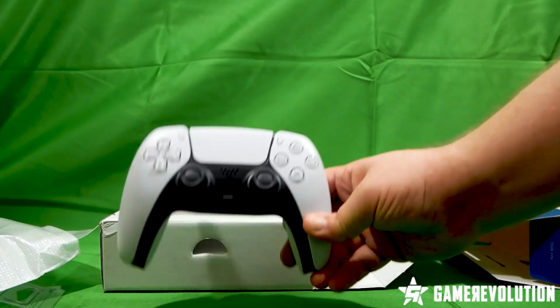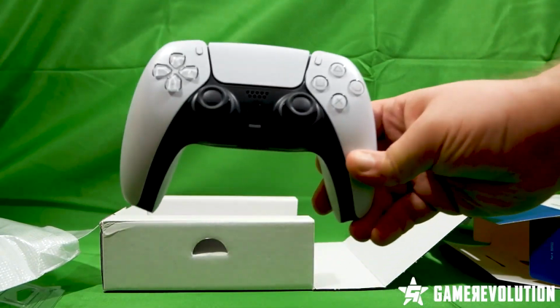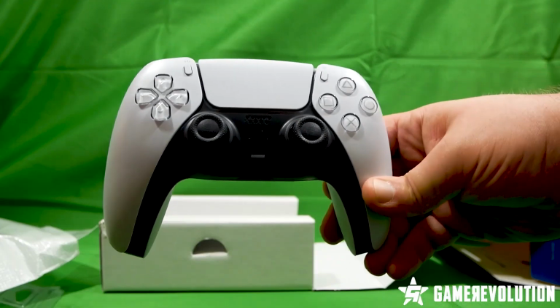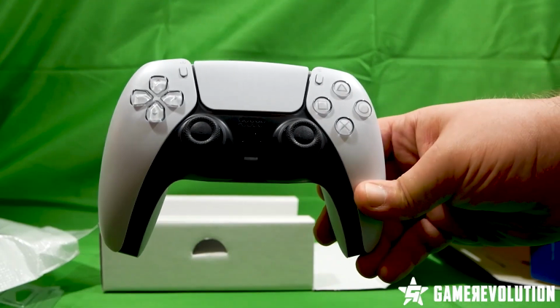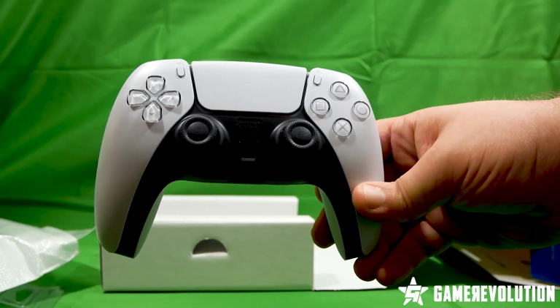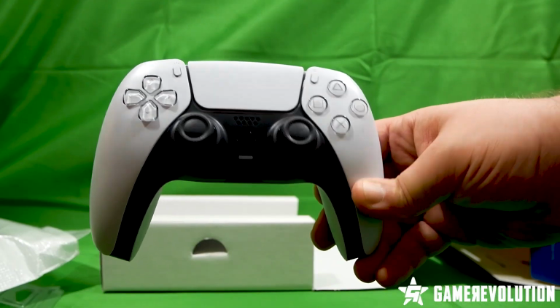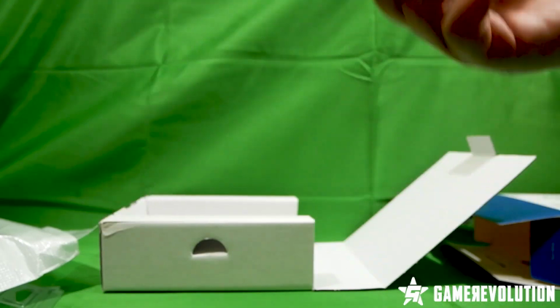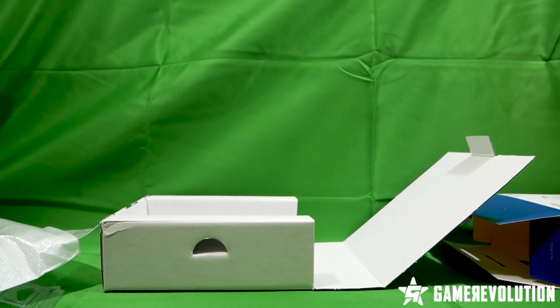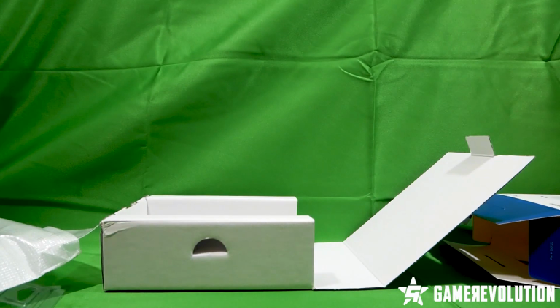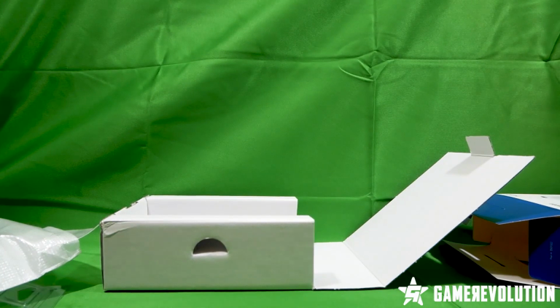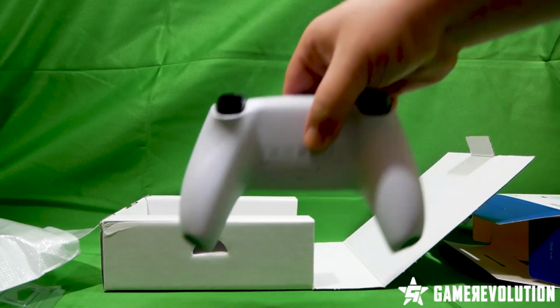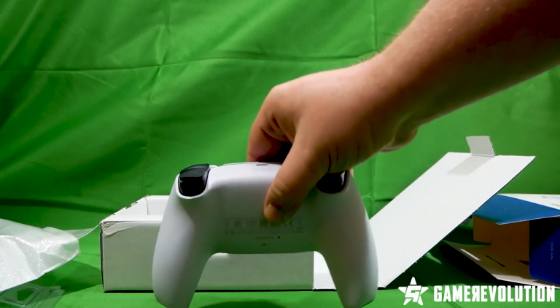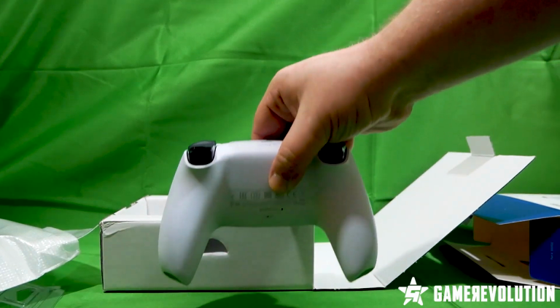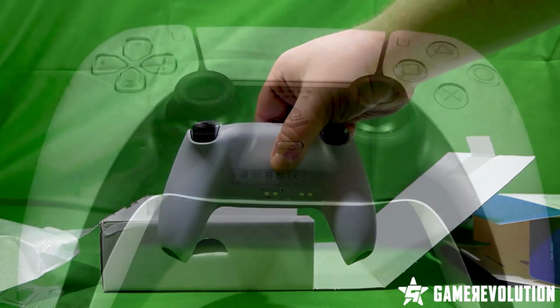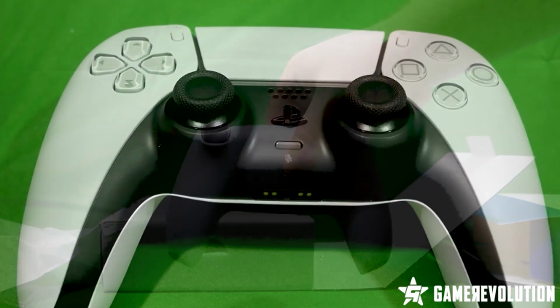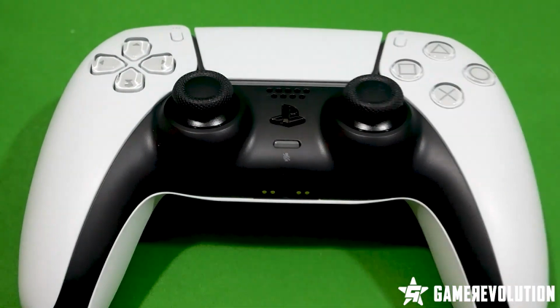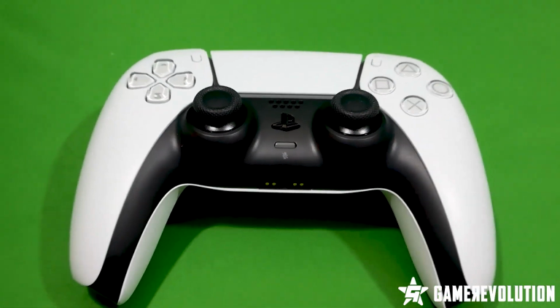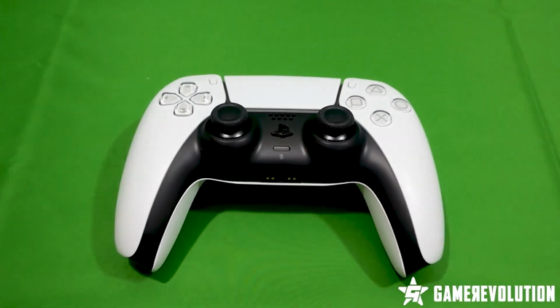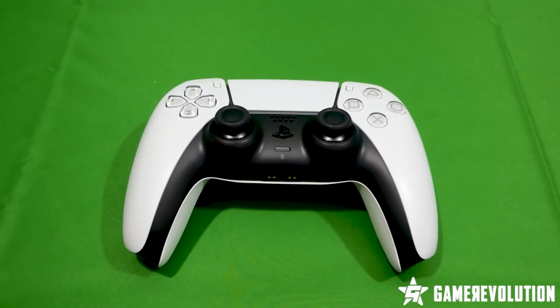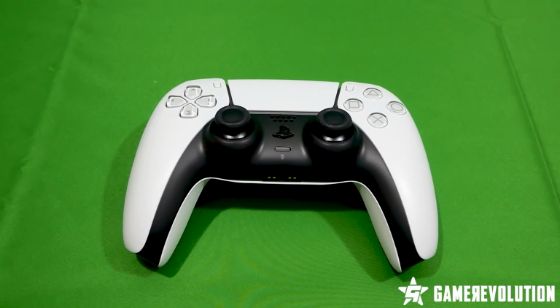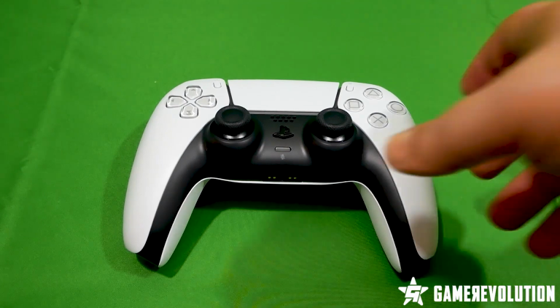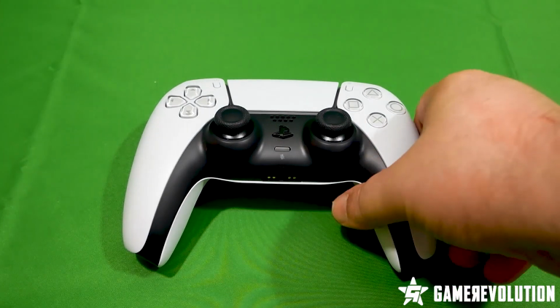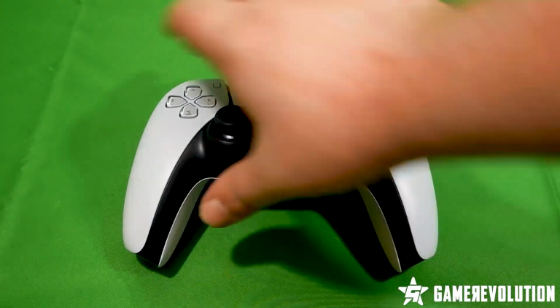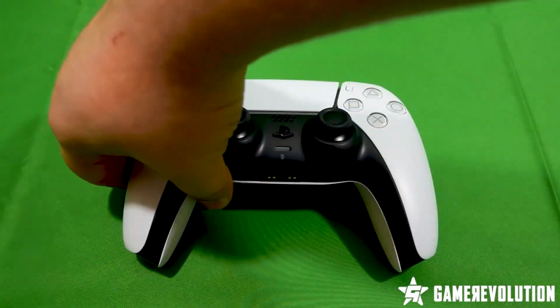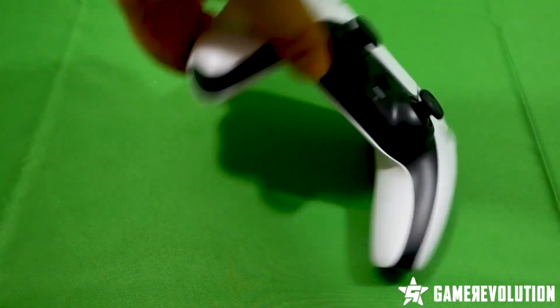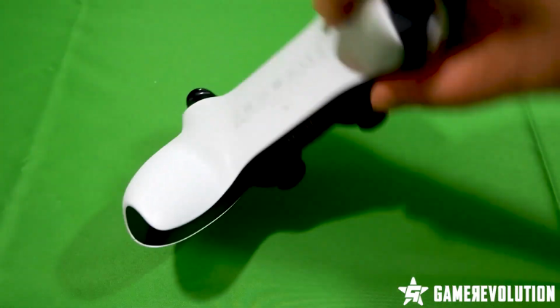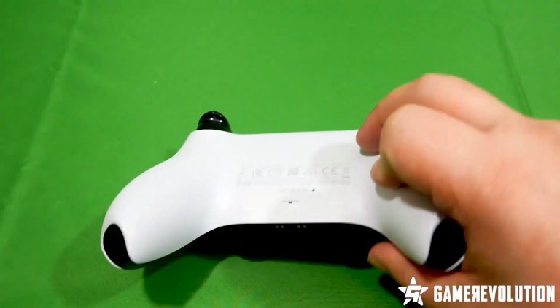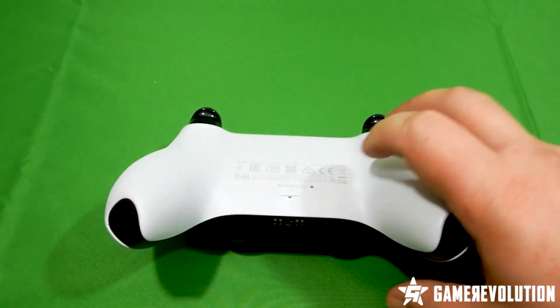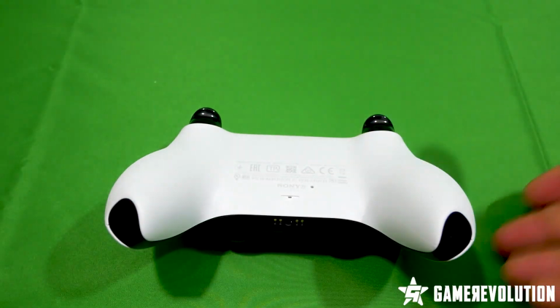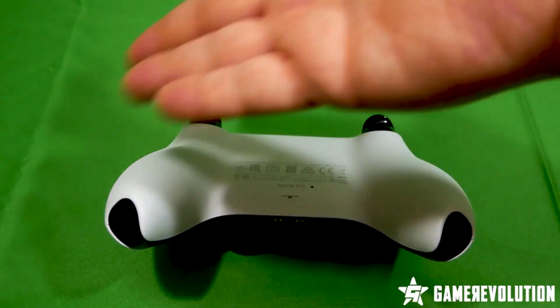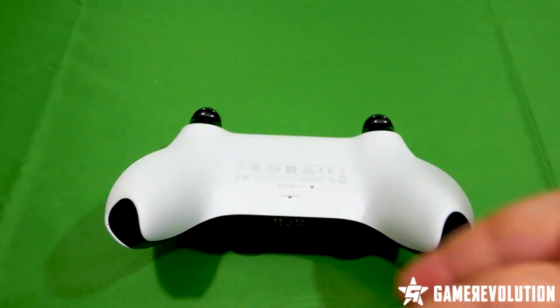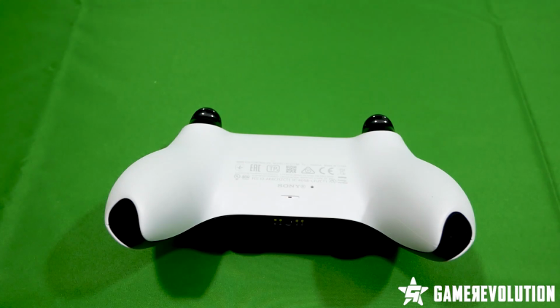Inside the box is the controller itself, looking very clean in that white and black color. Here's a closer look at the front and back, as well as the top and bottom, where the ports are located for charging and headsets or headphones.